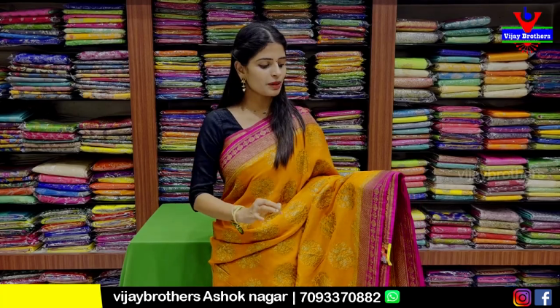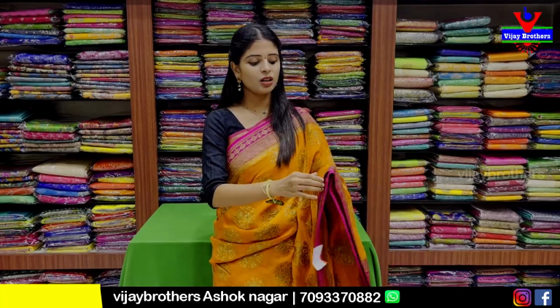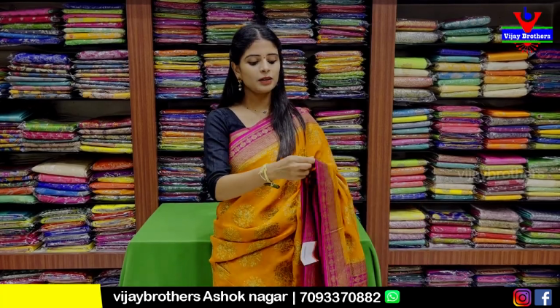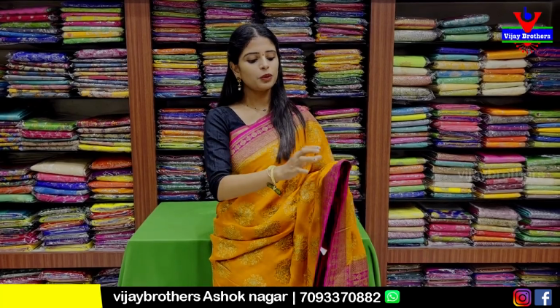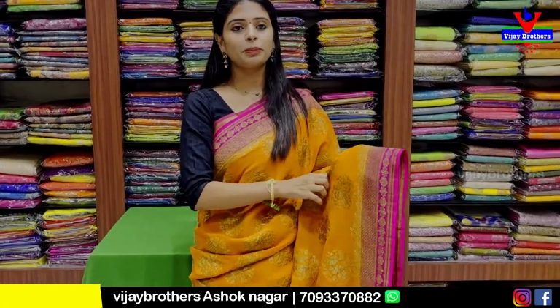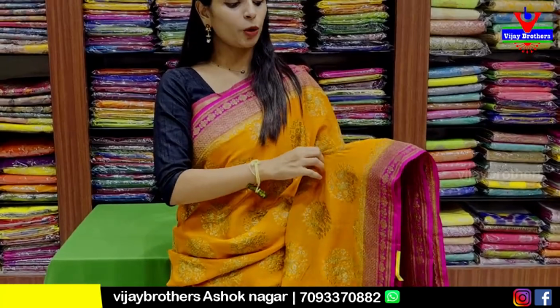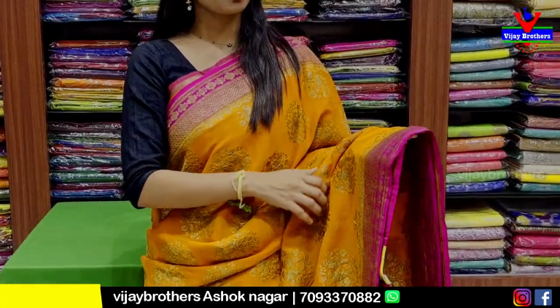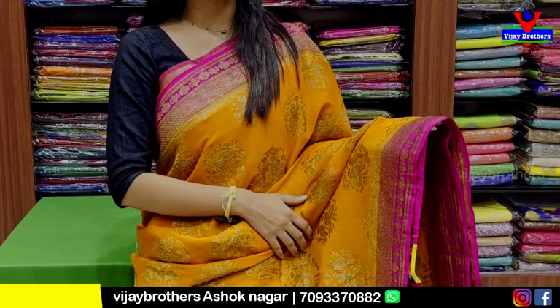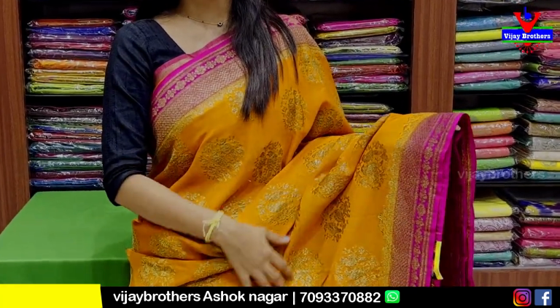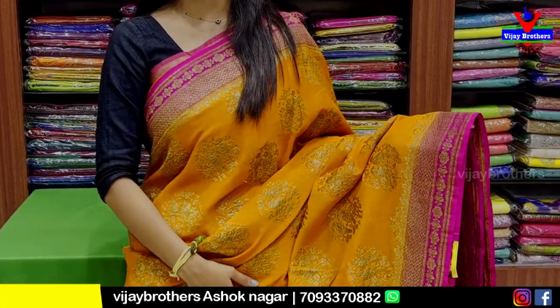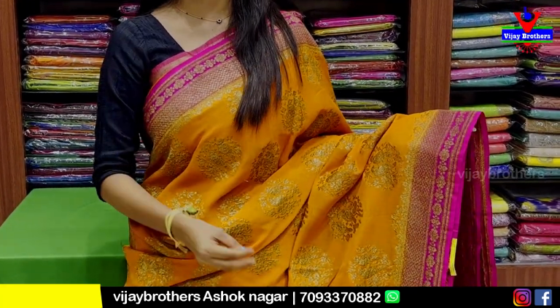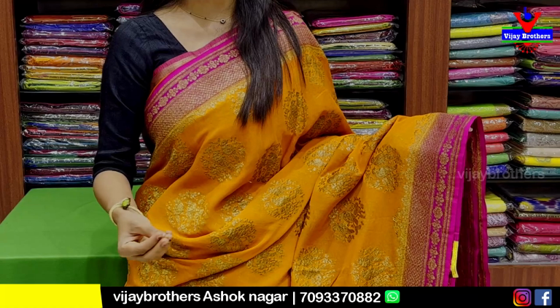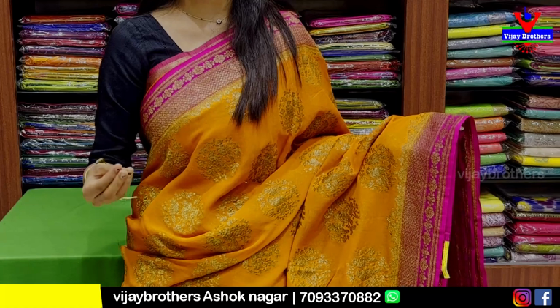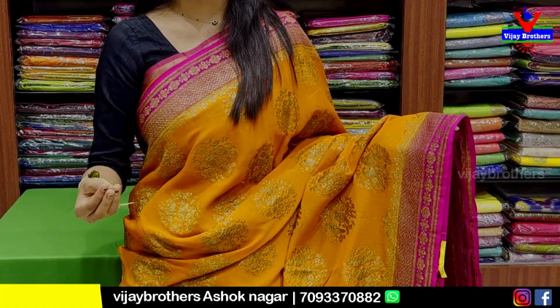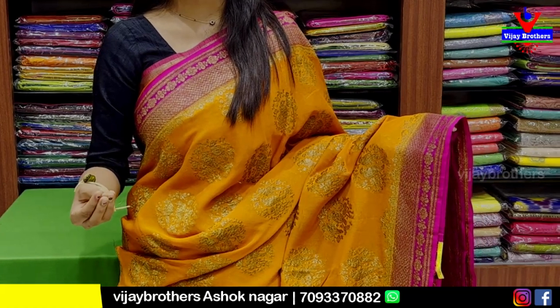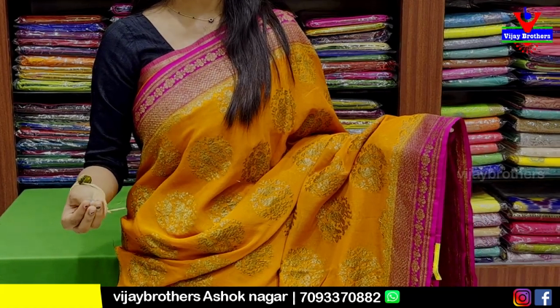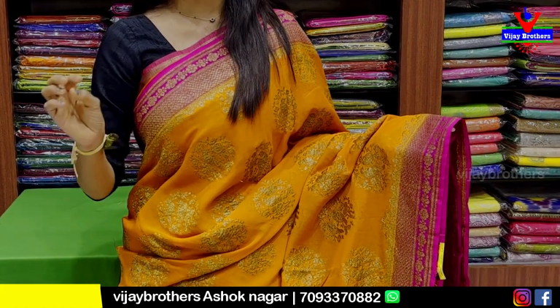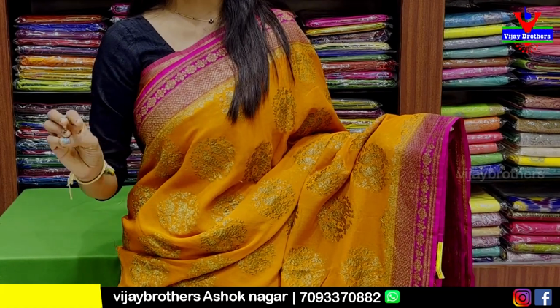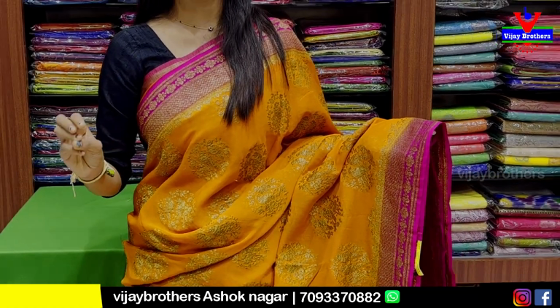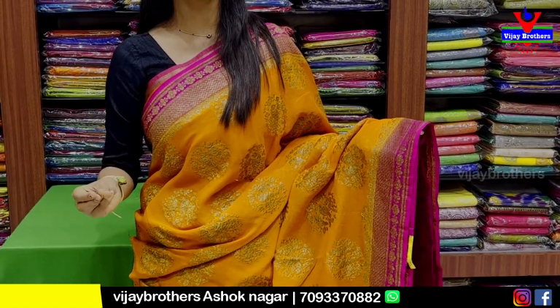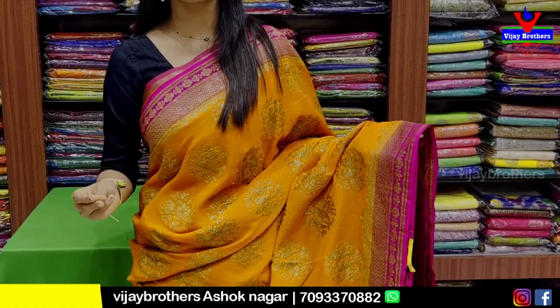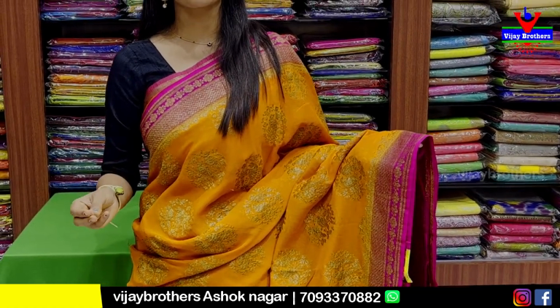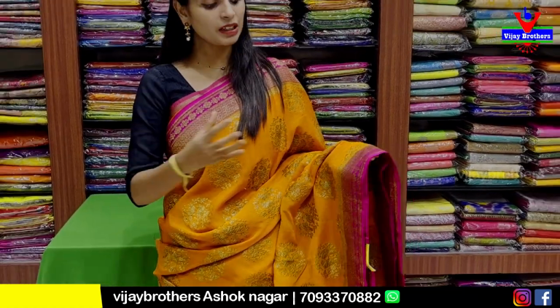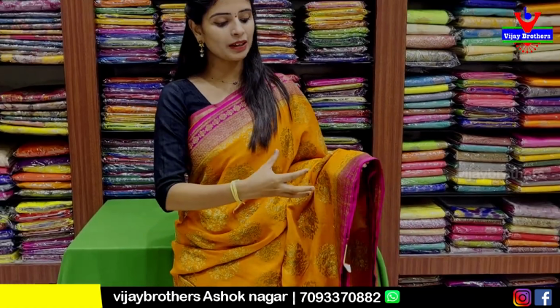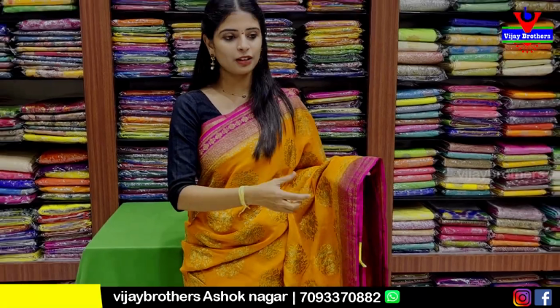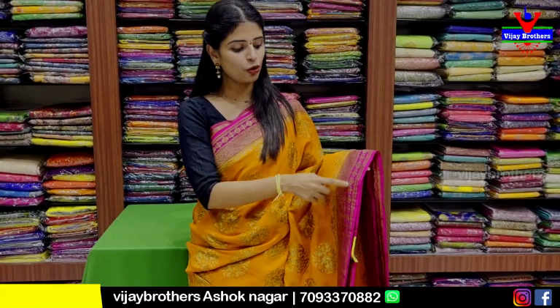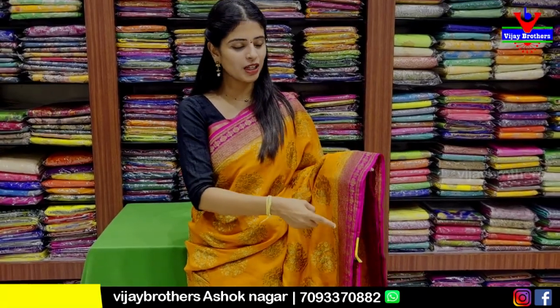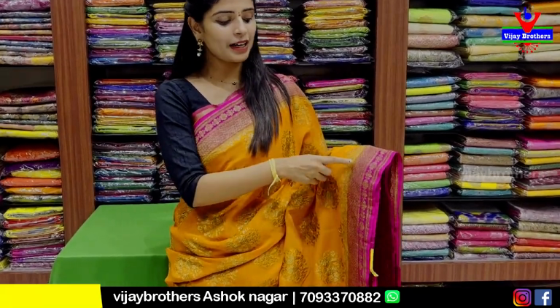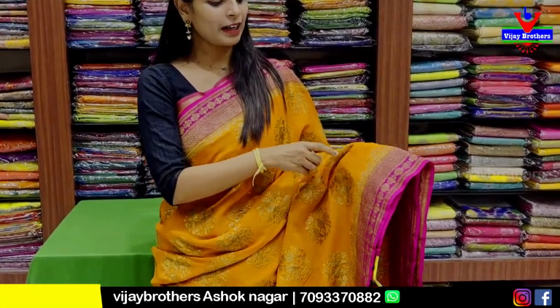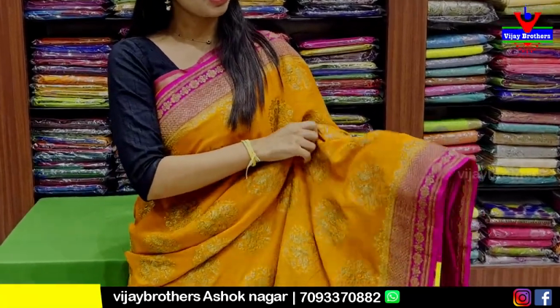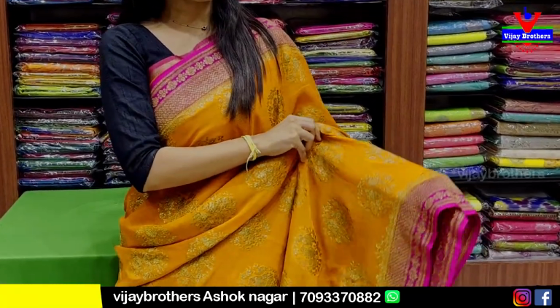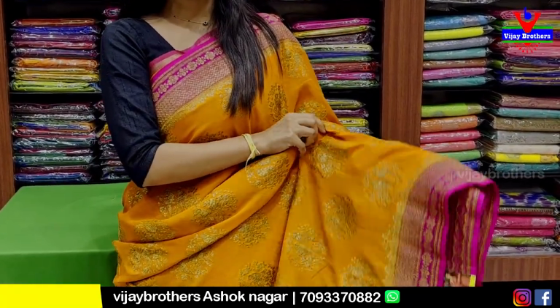It has a beautiful pink combination with mustard. Both sides have pink borders with golden zari weaving. Here it is with divine florals — positive floral and yellow diamonds.